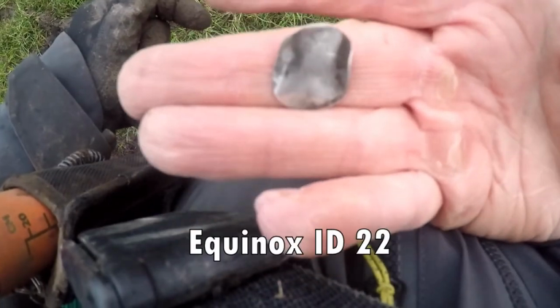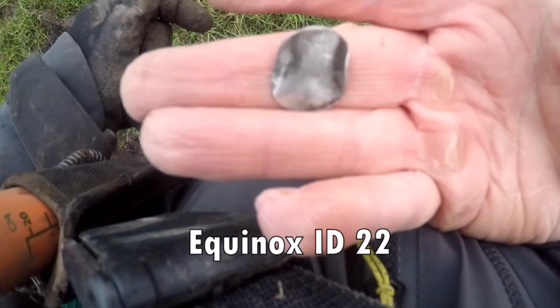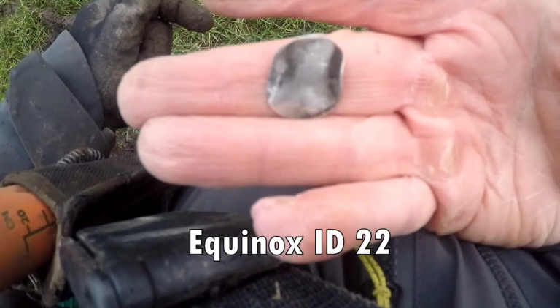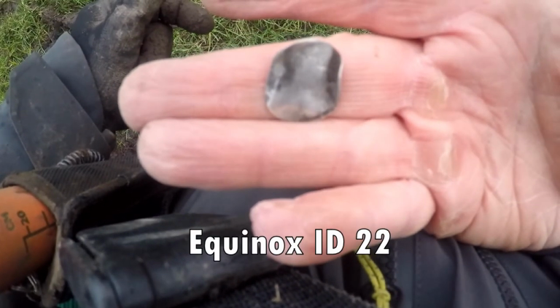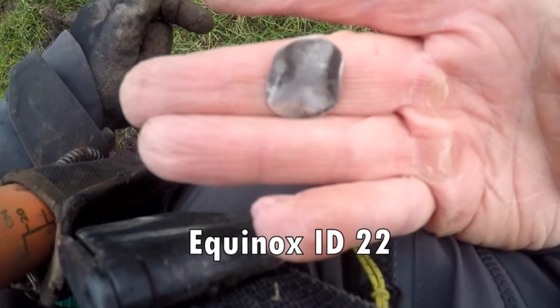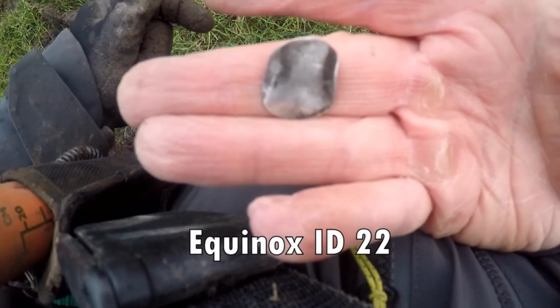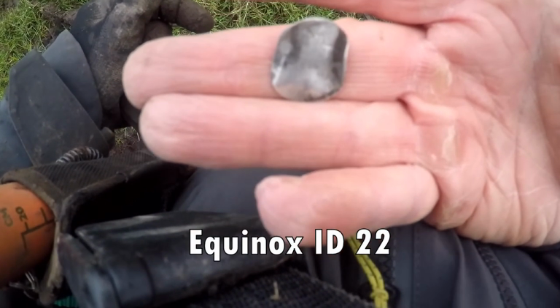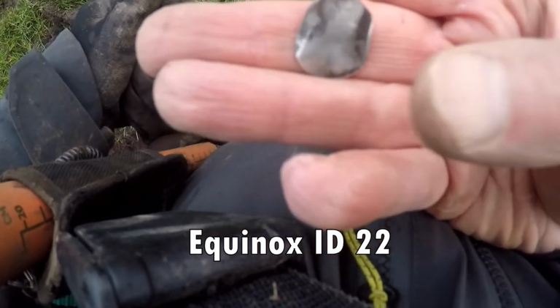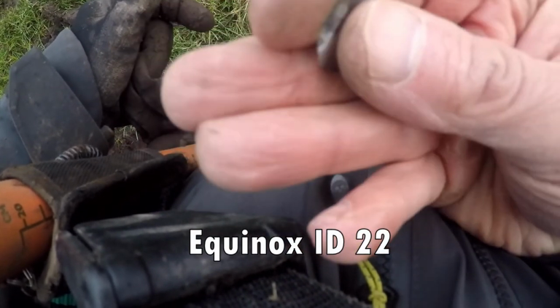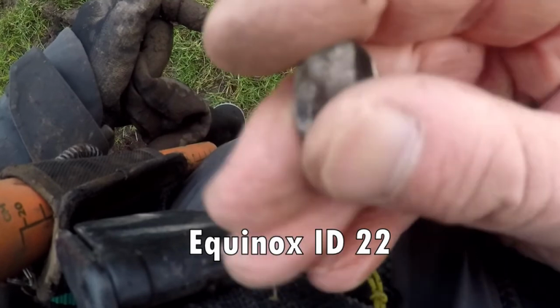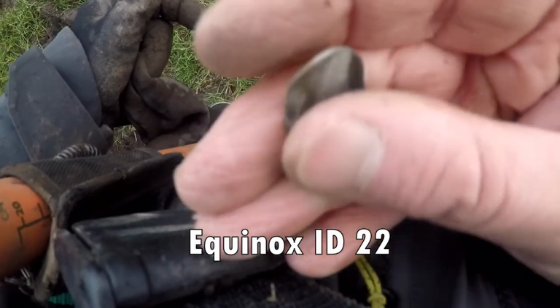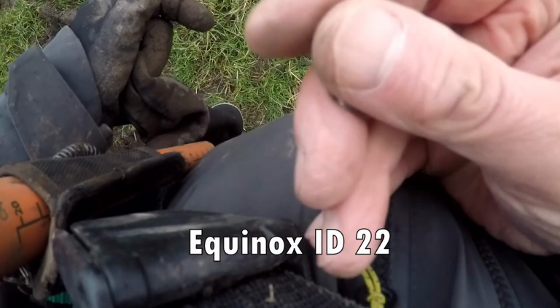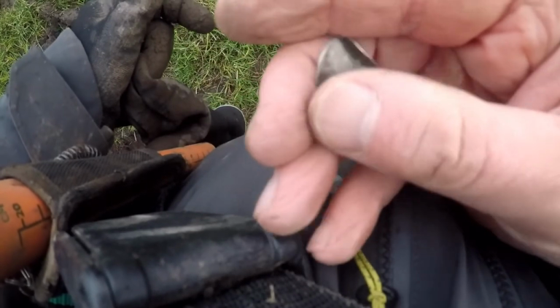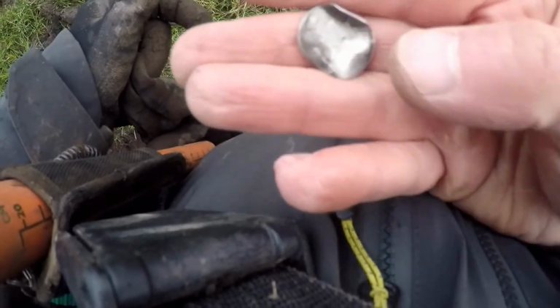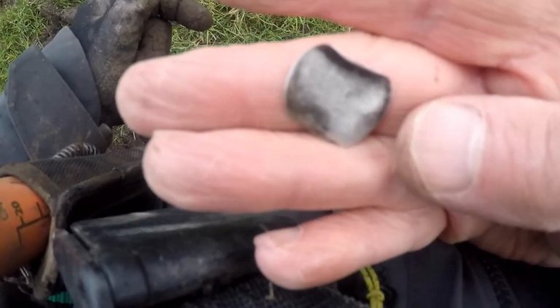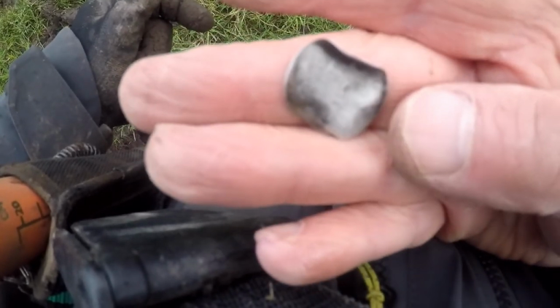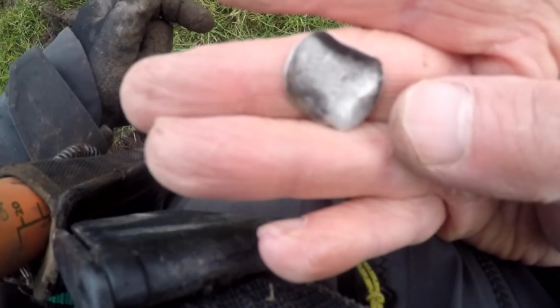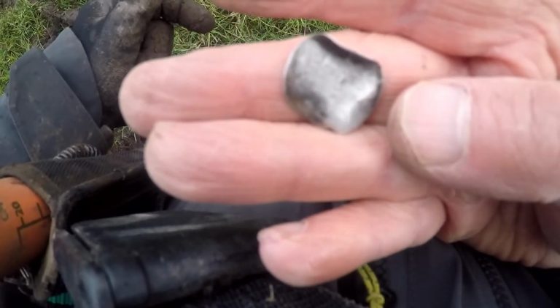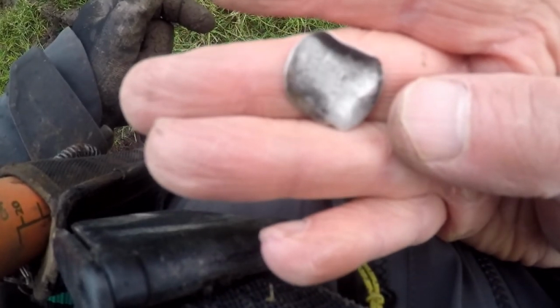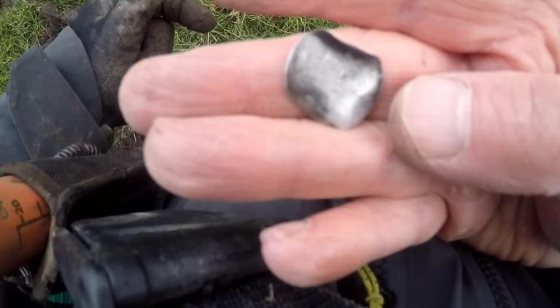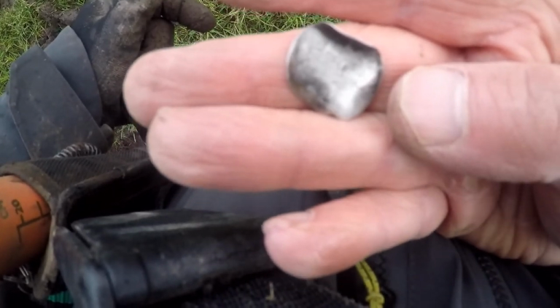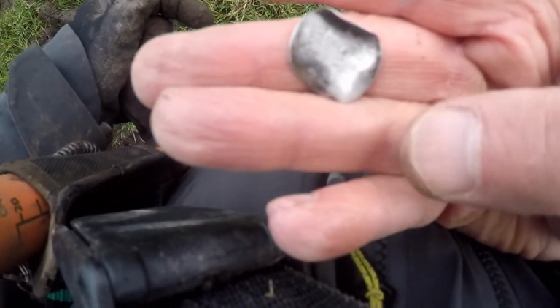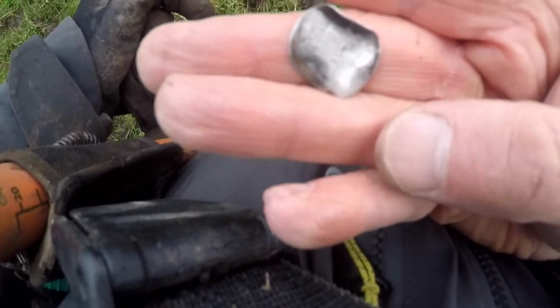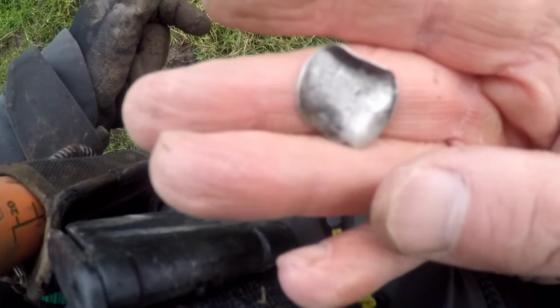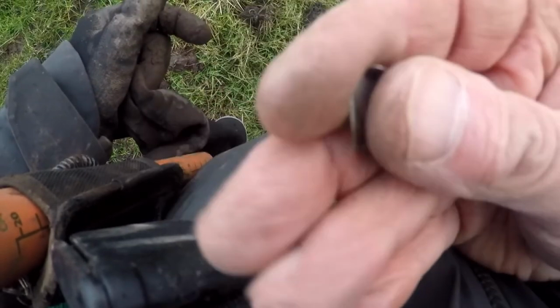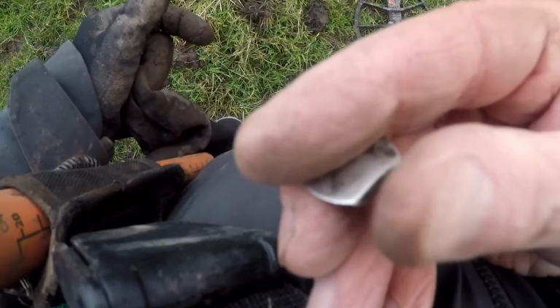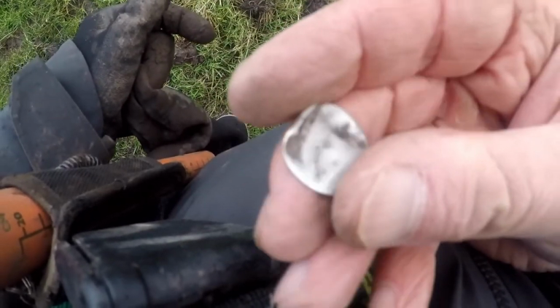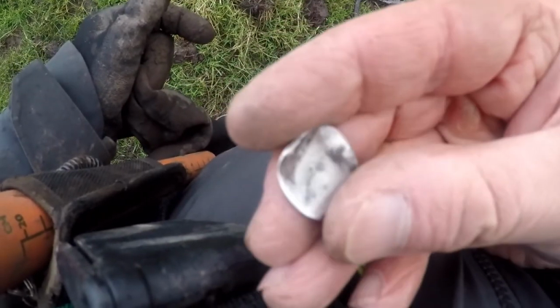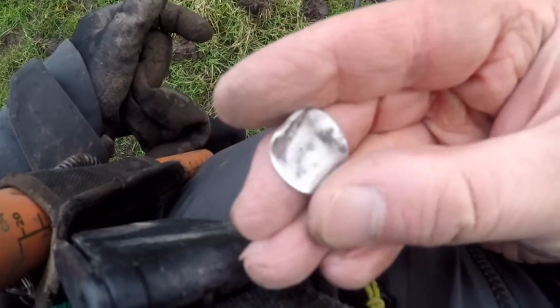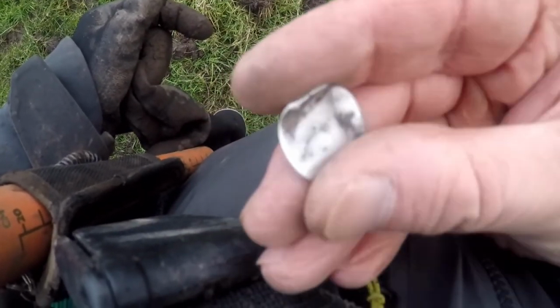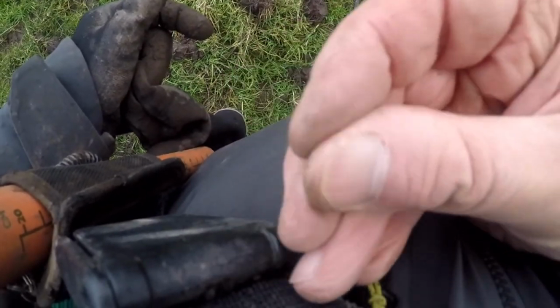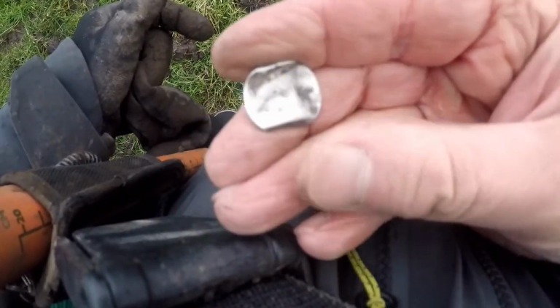Some silver coin there, but I think it's a pretty one — I can't really make it out. Could be Victorian, George the 4th, William the 4th — no idea, but need to investigate that one.